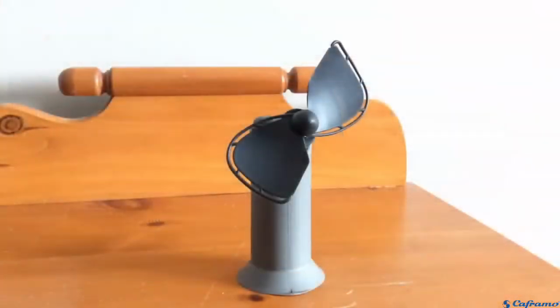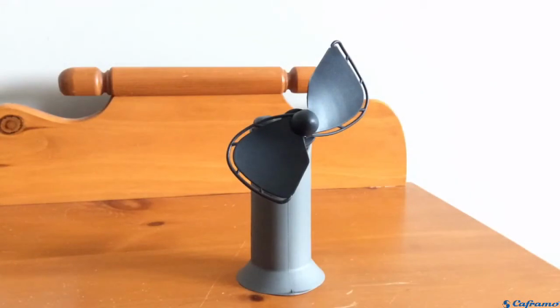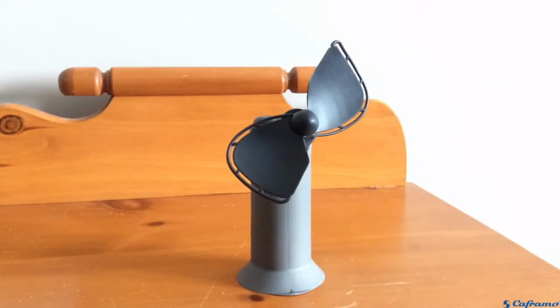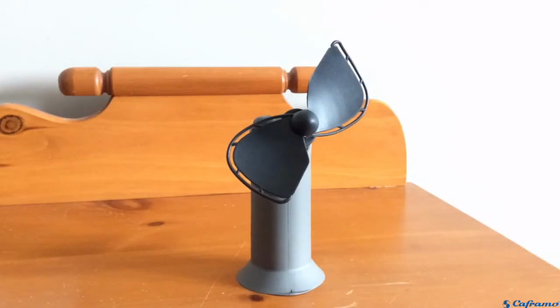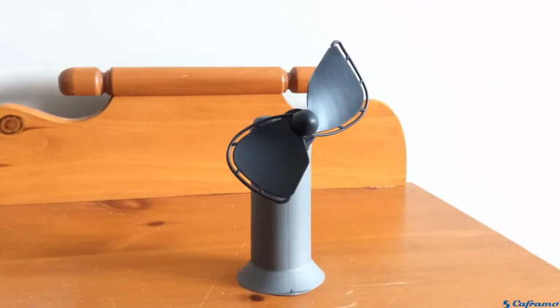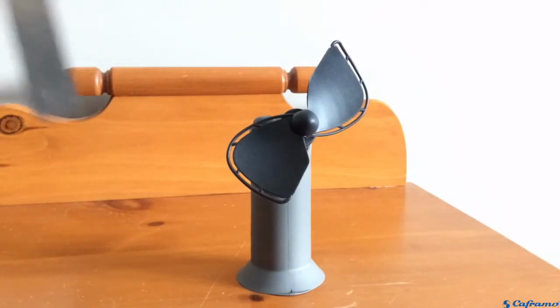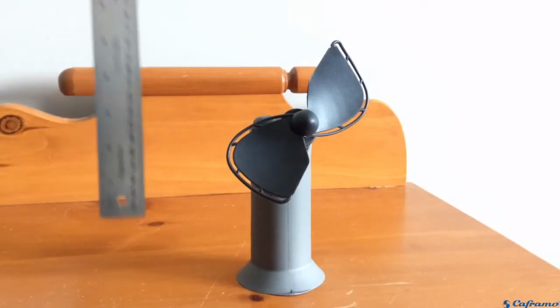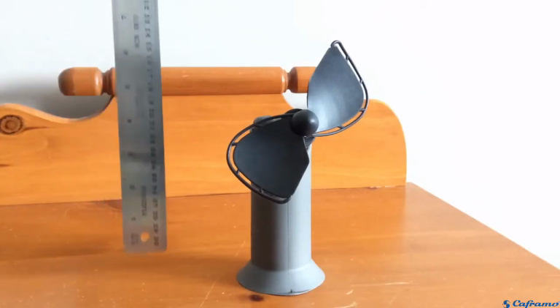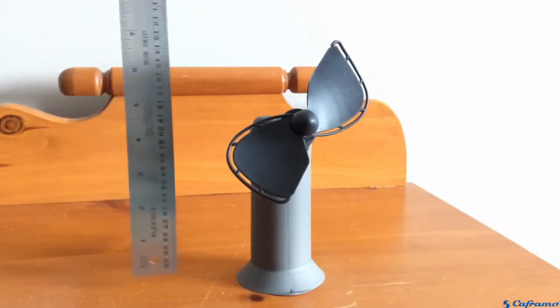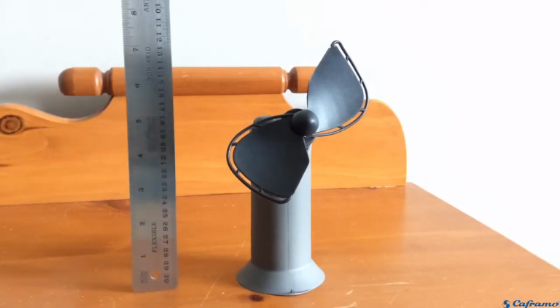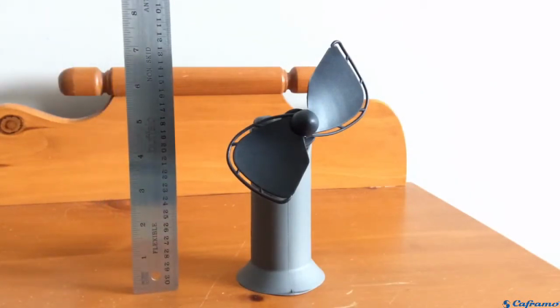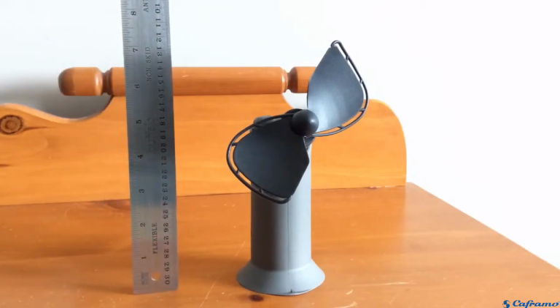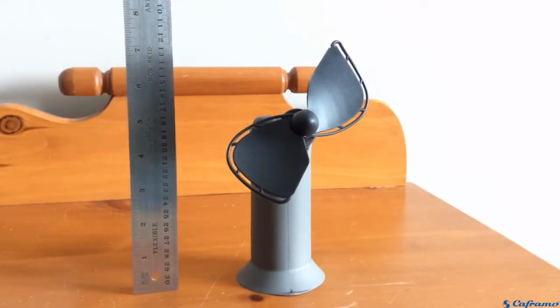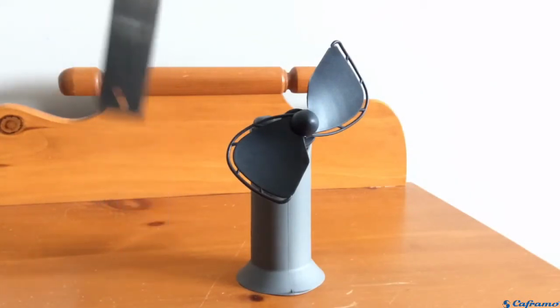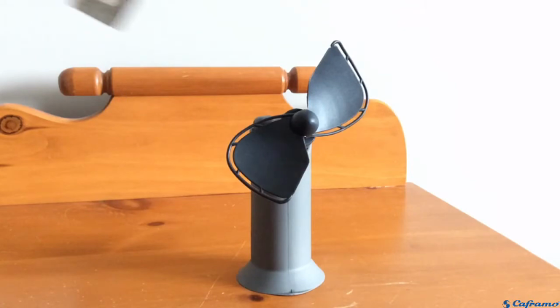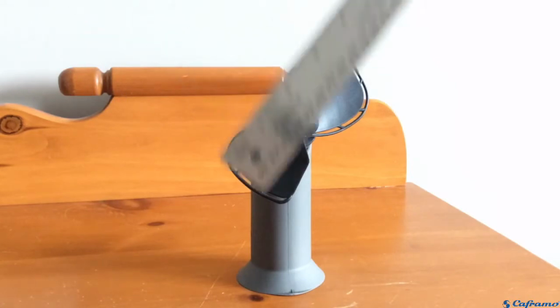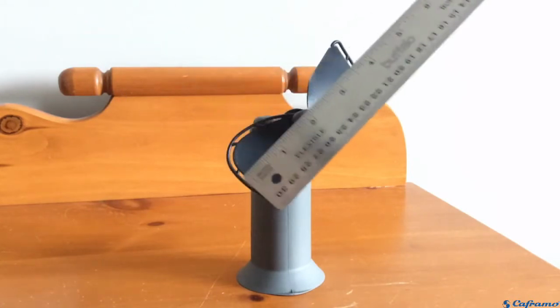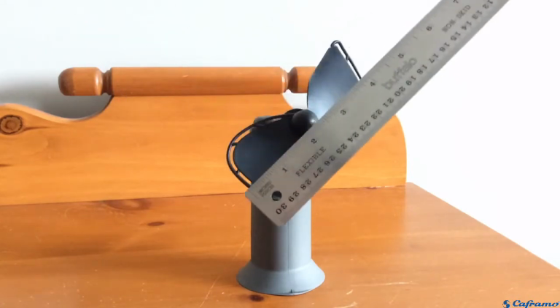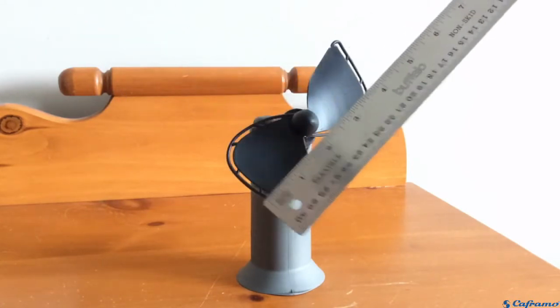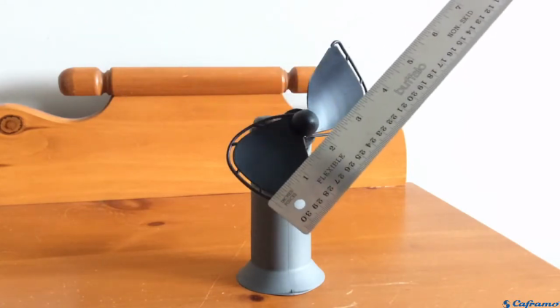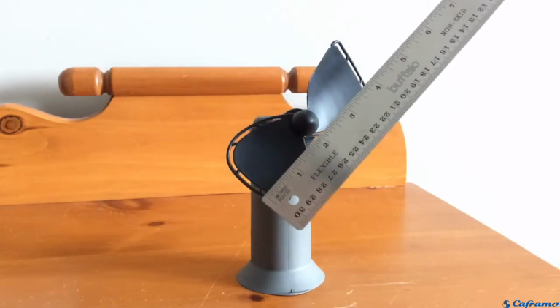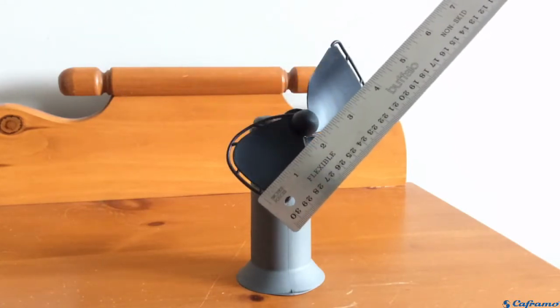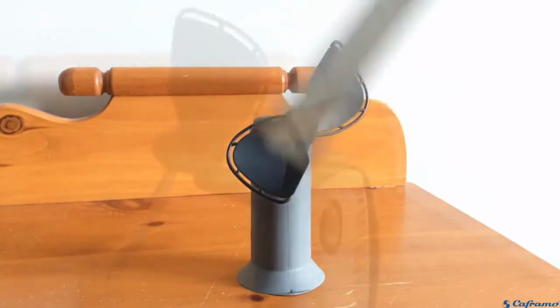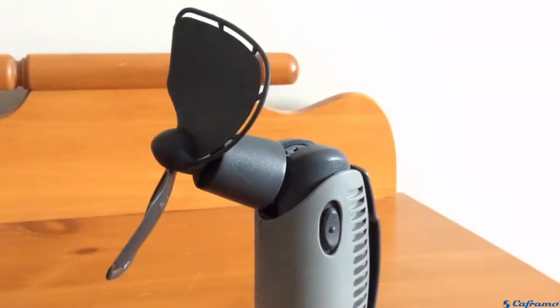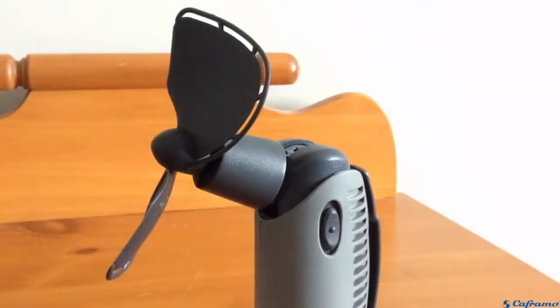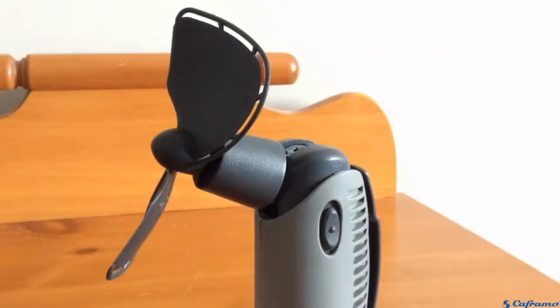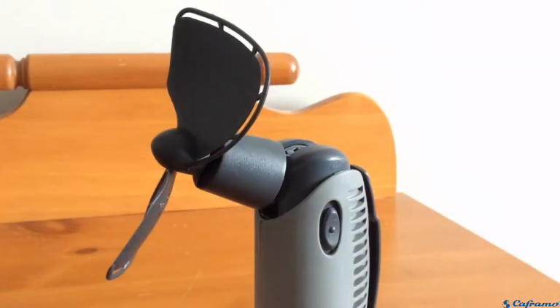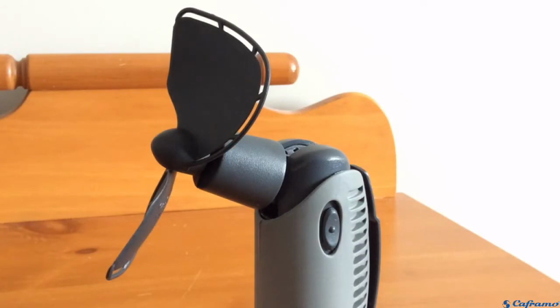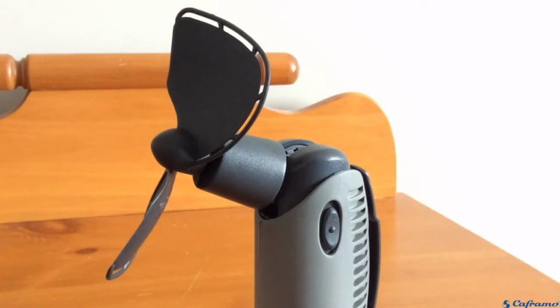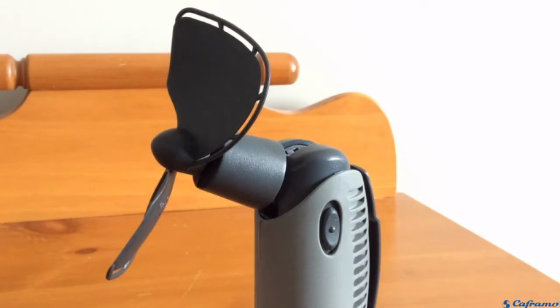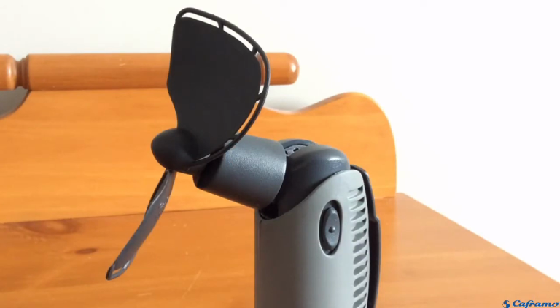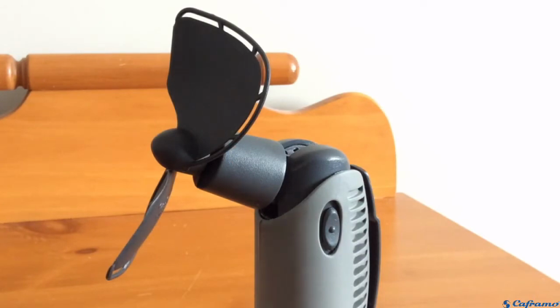This is a fairly compact fan. It stands at around seven and a half inches with a four and a half inch blade. The fan head can pivot and it can click into seven different positions.